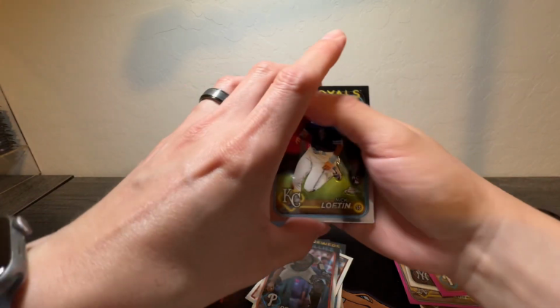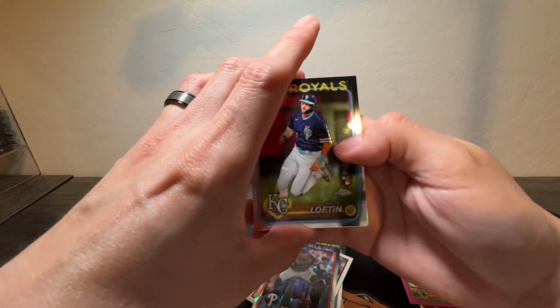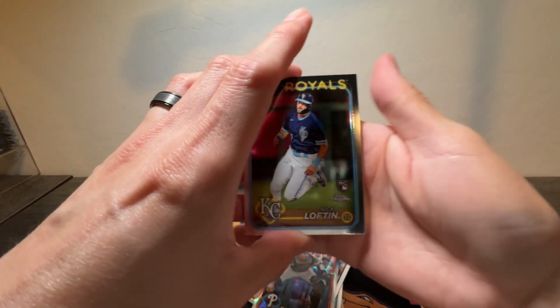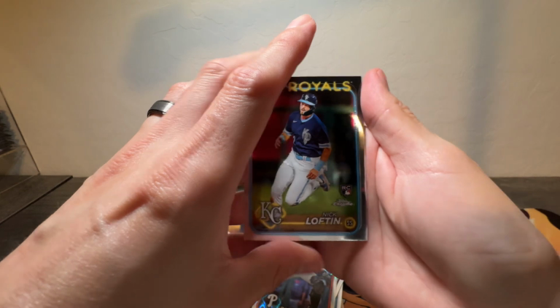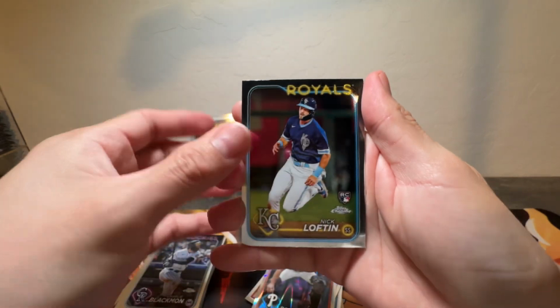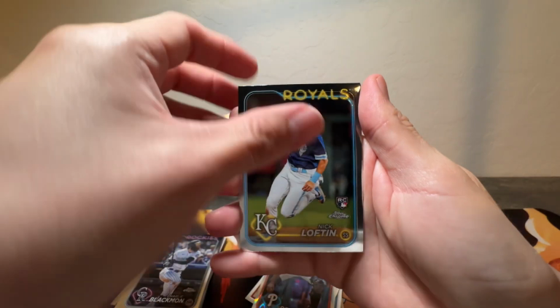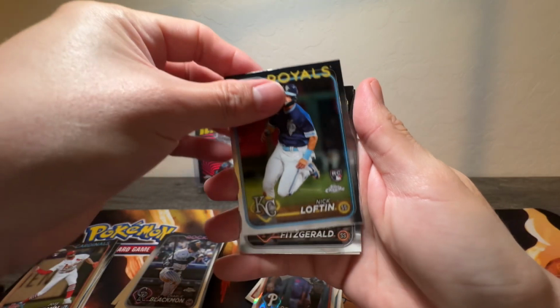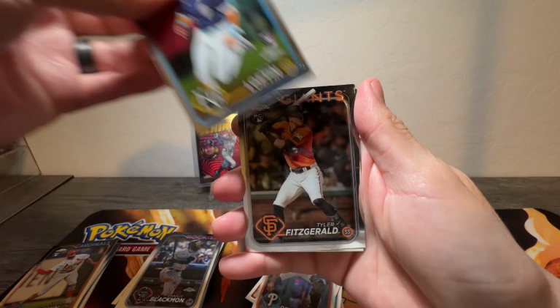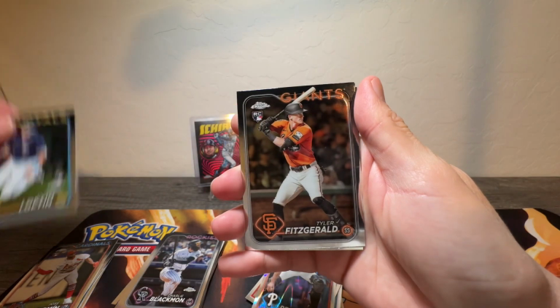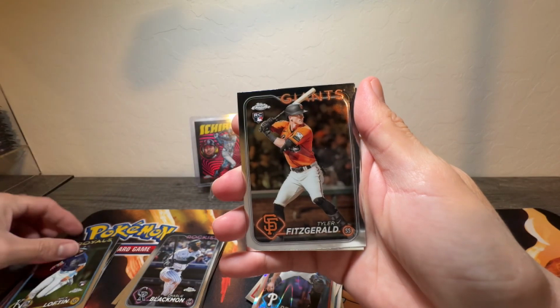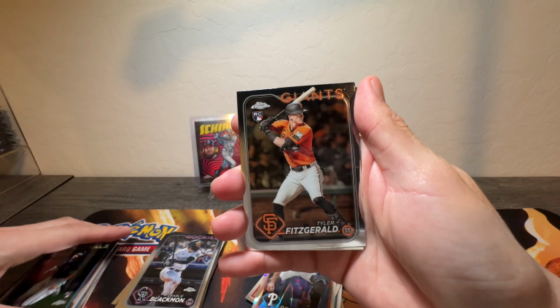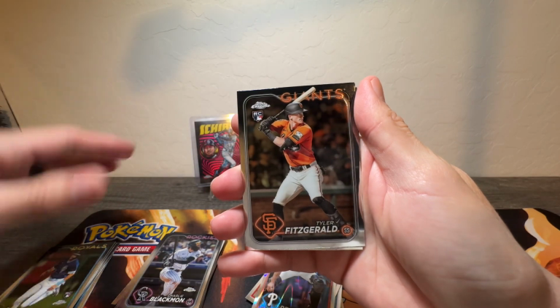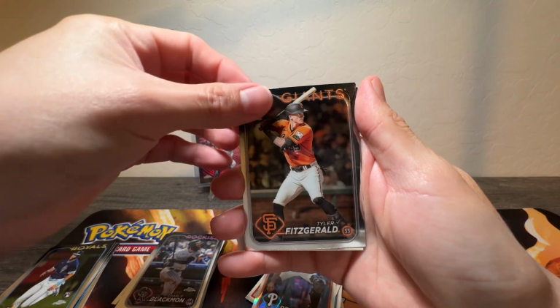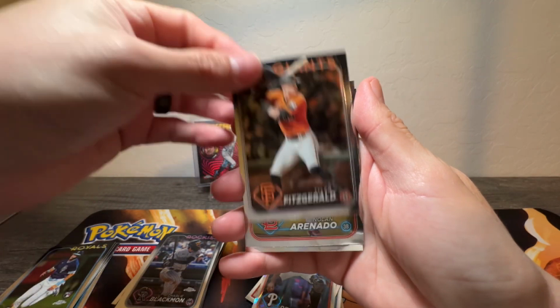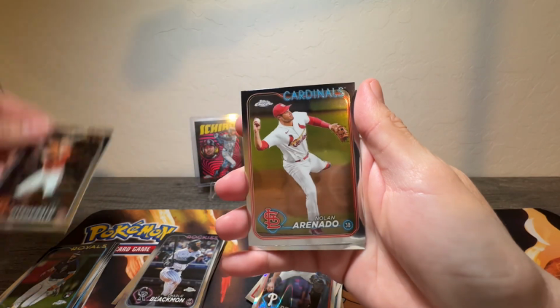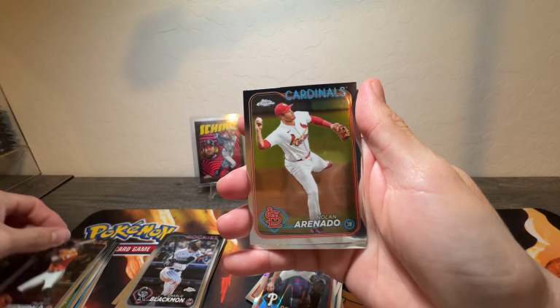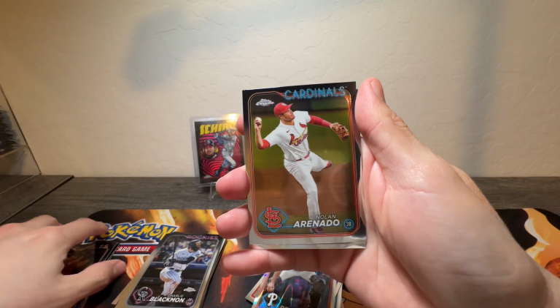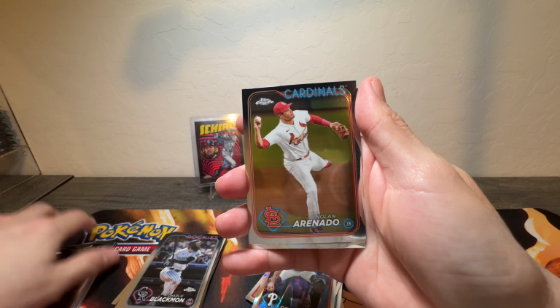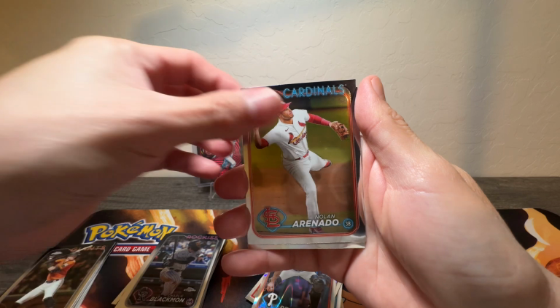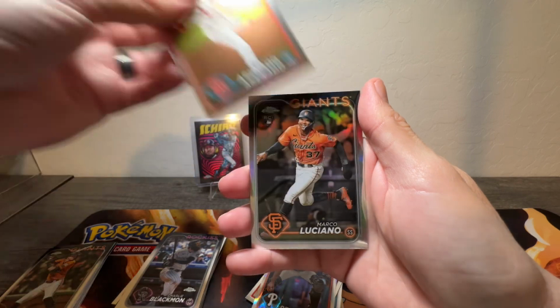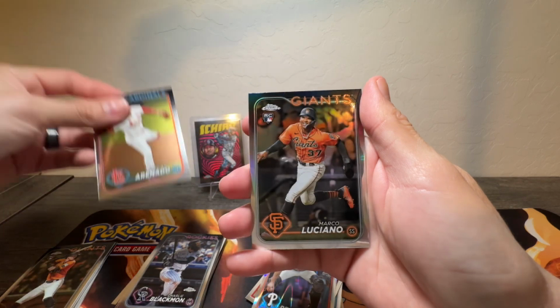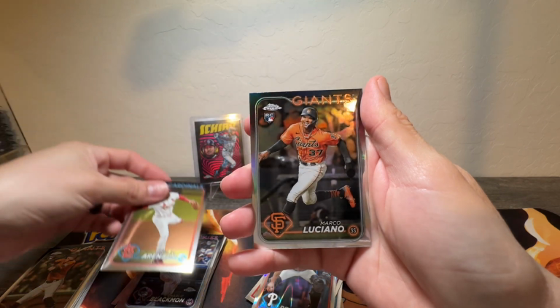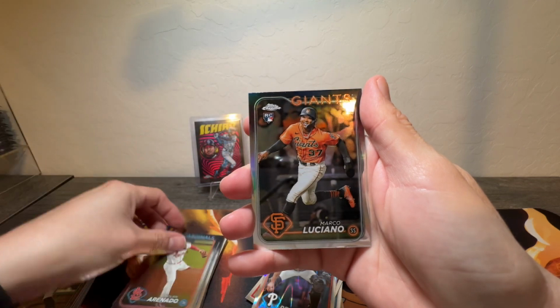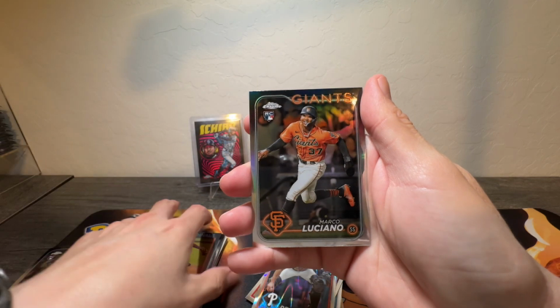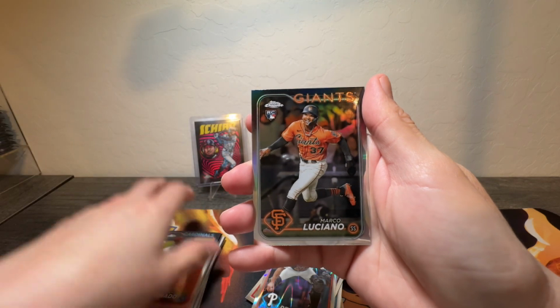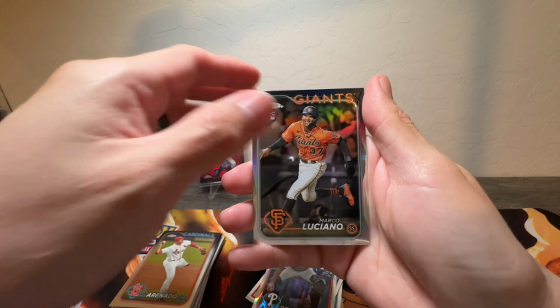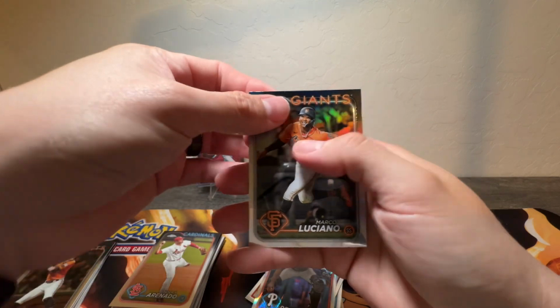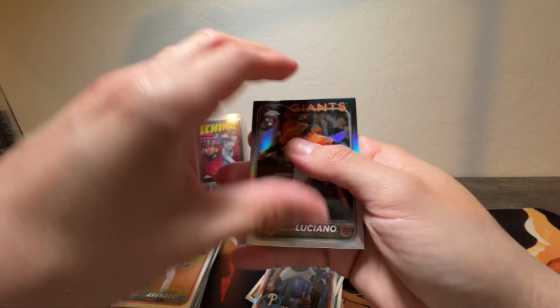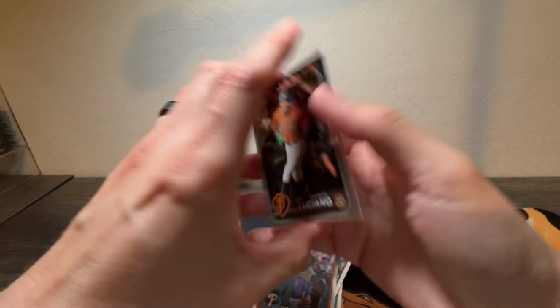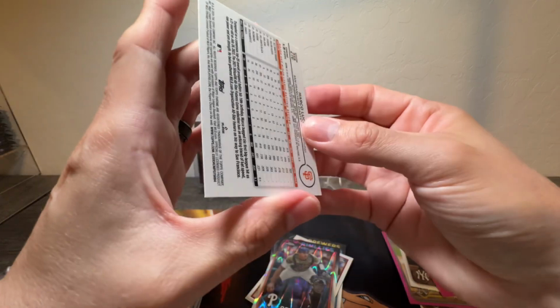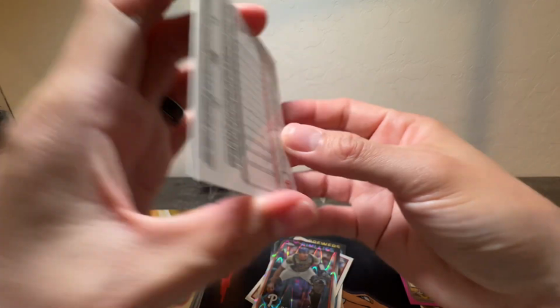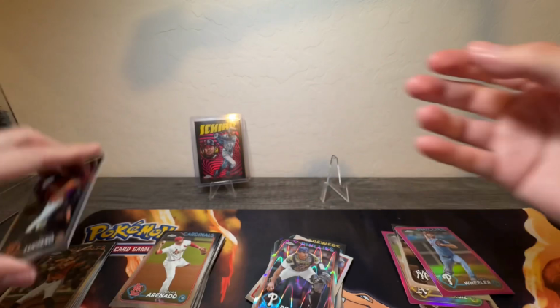We got our four hits. We got Nick Lofton, we got Fitzgerald Rookie, Nolan Arenado, and Luciano Rookie.